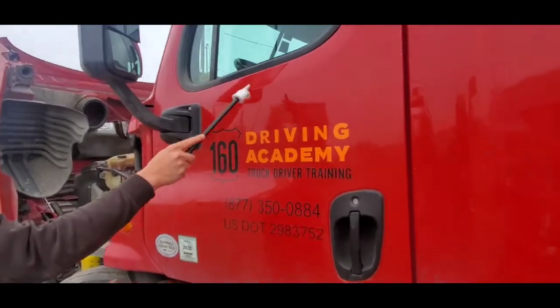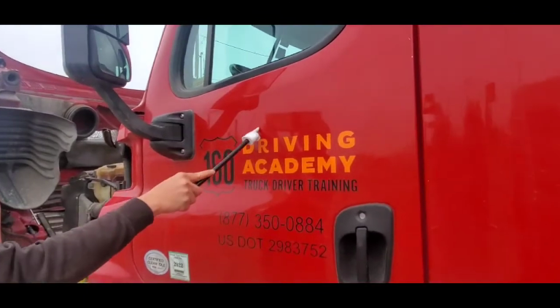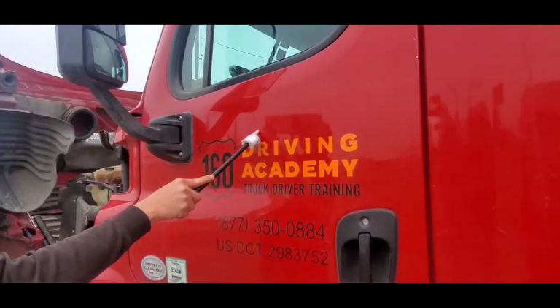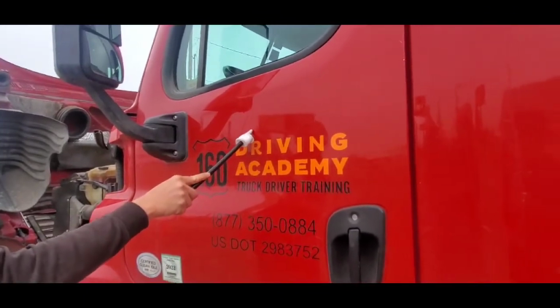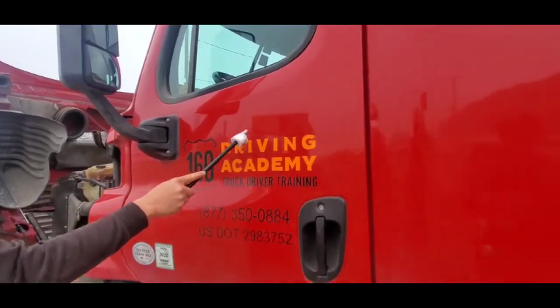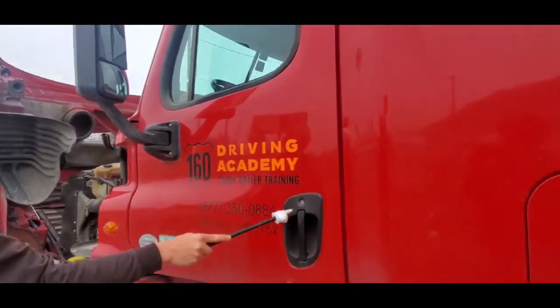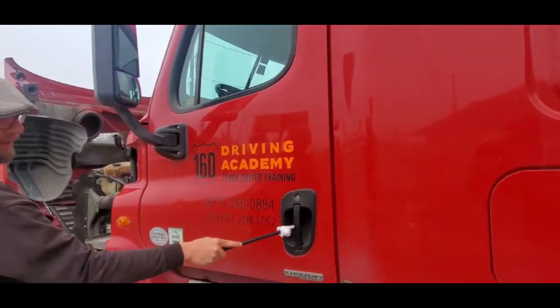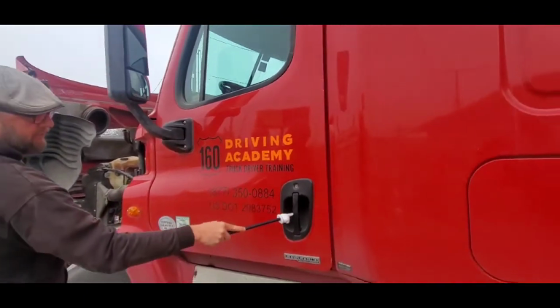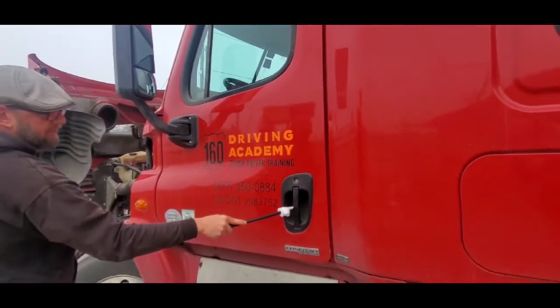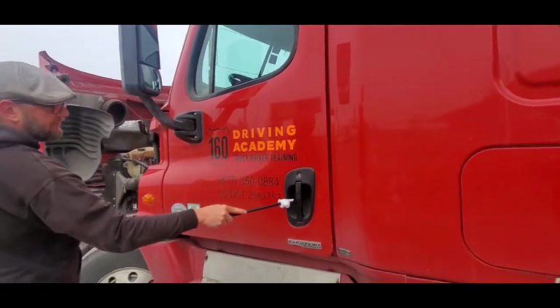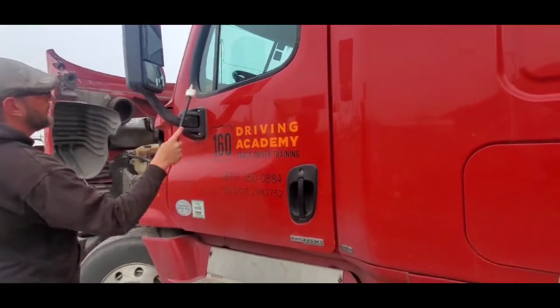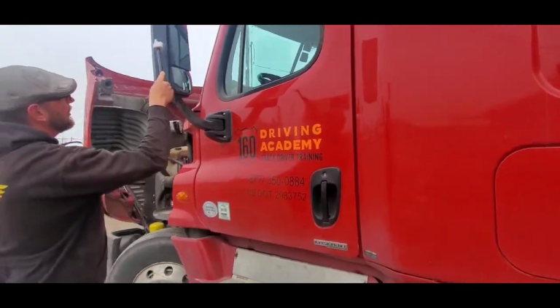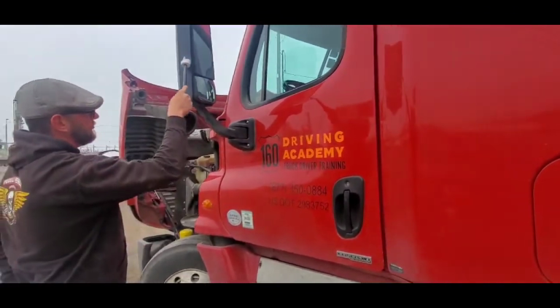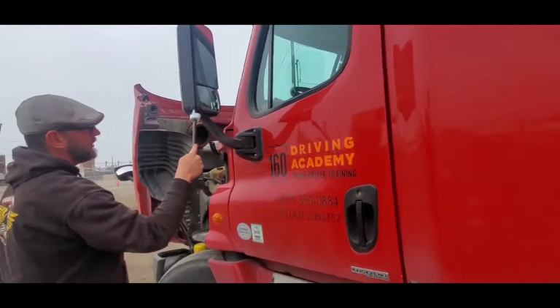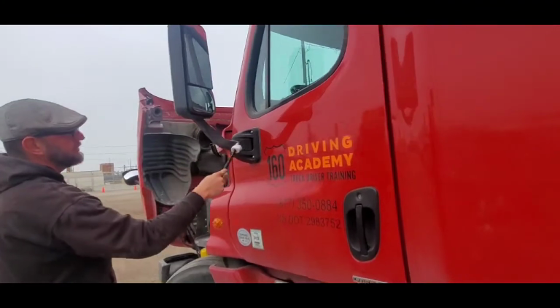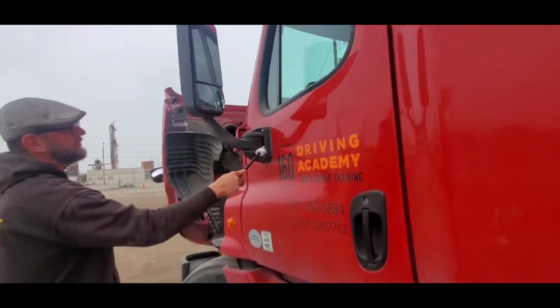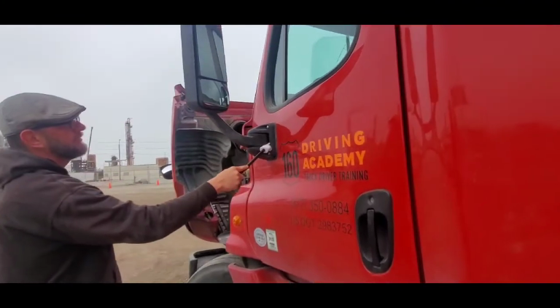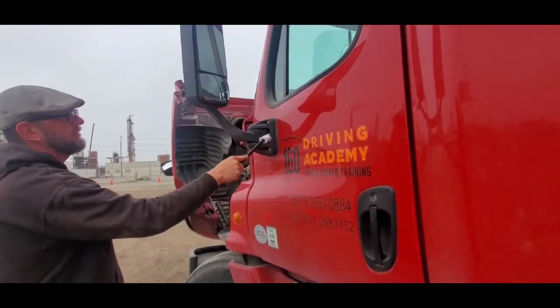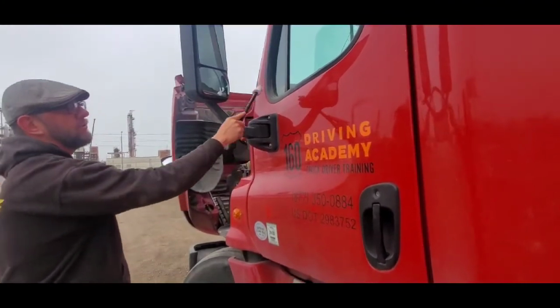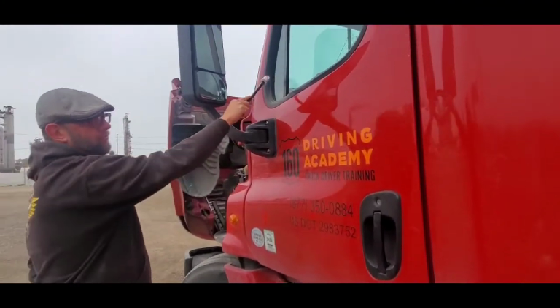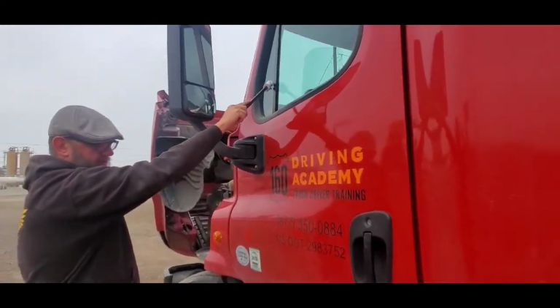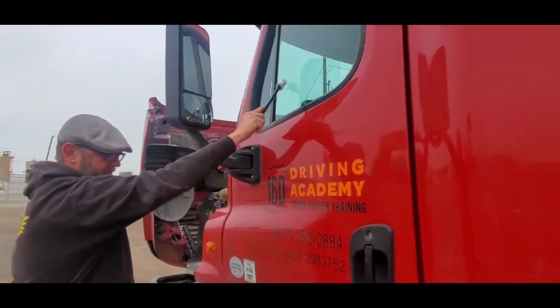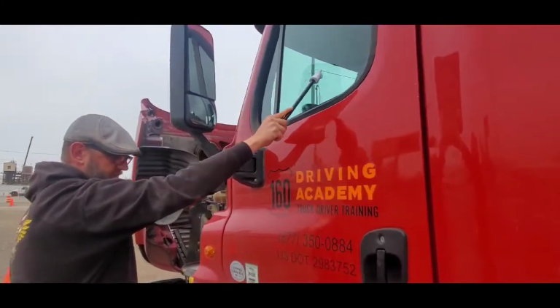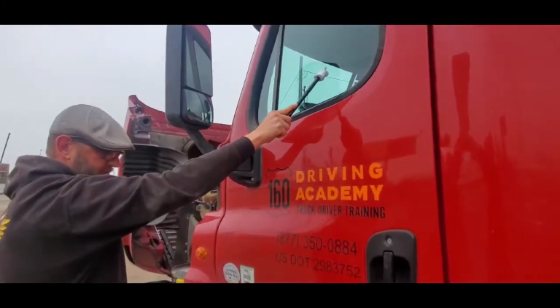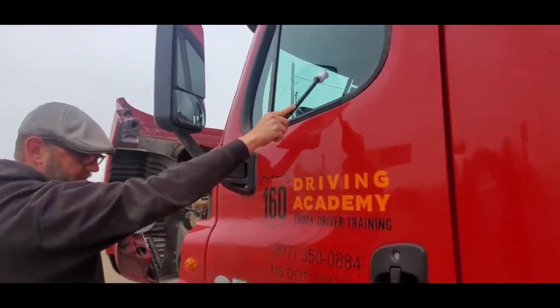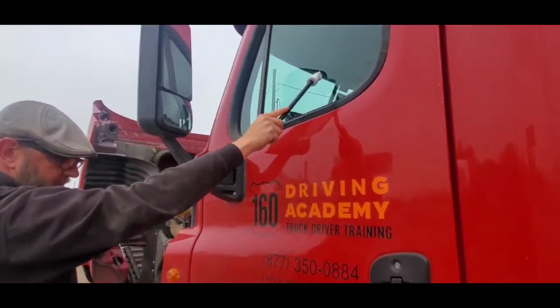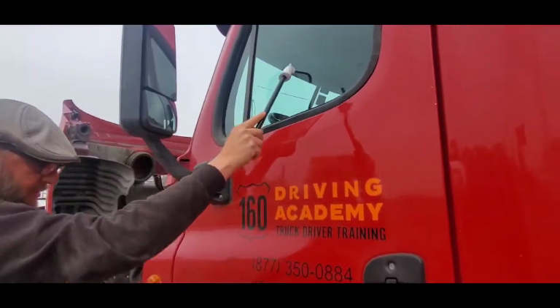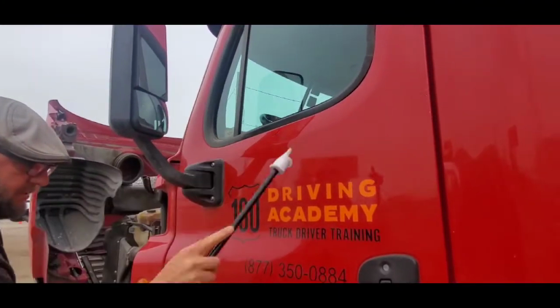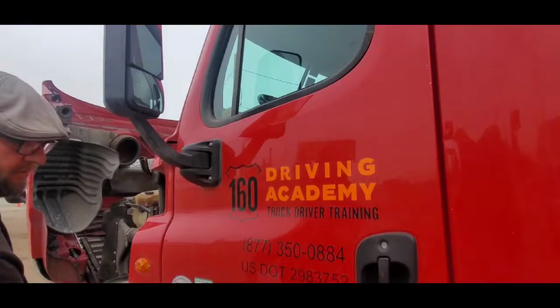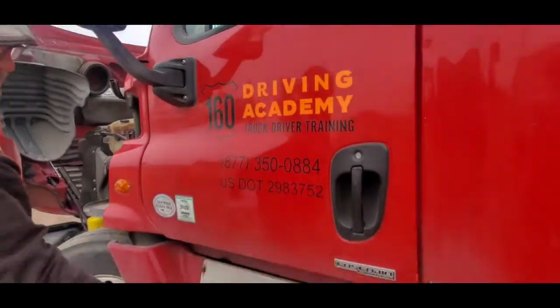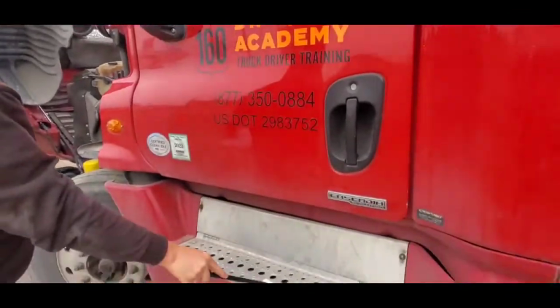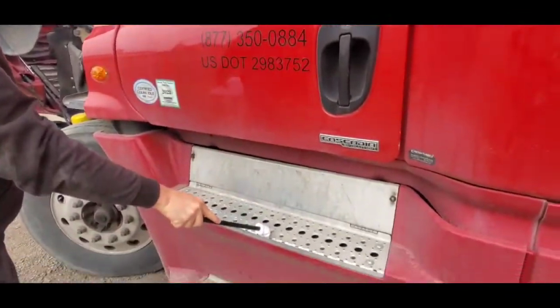Door, door handle, mirrors, windows, steps.